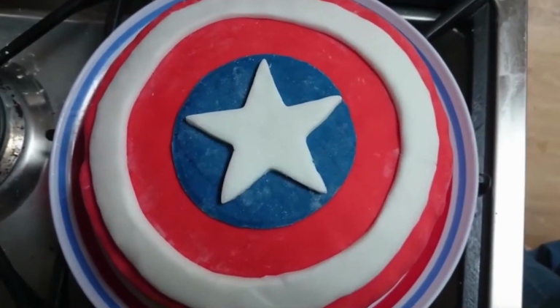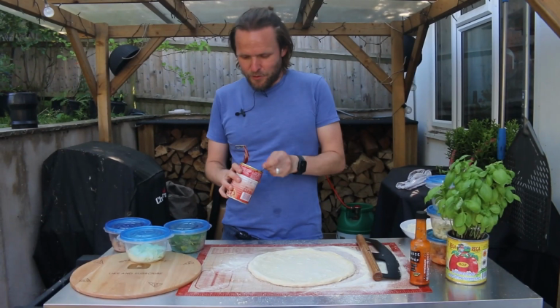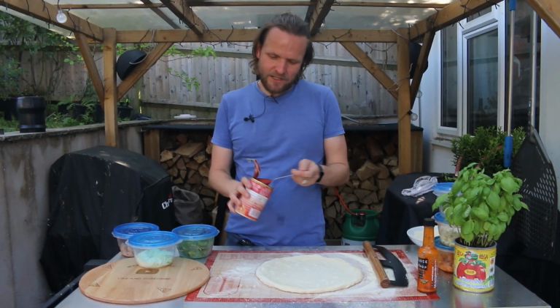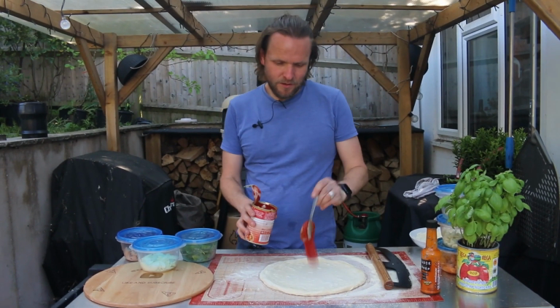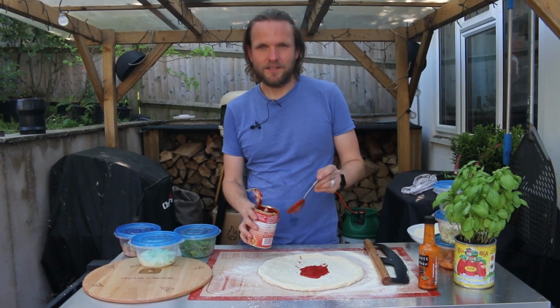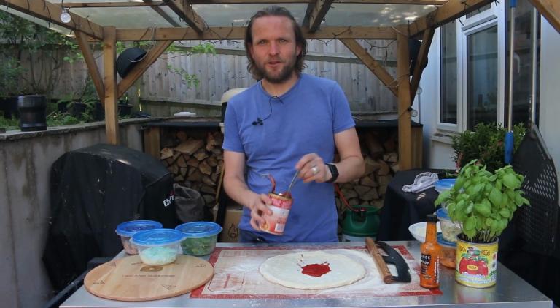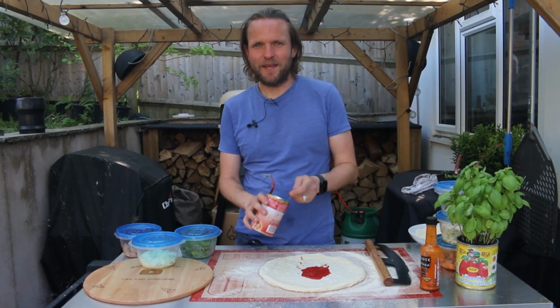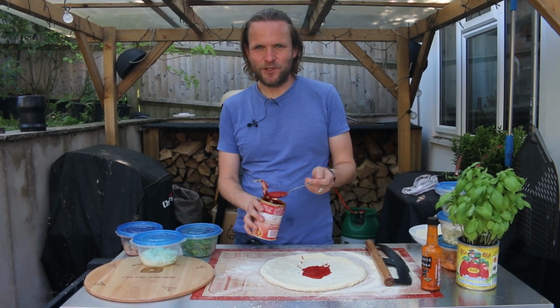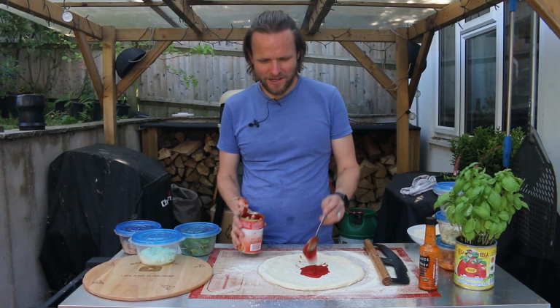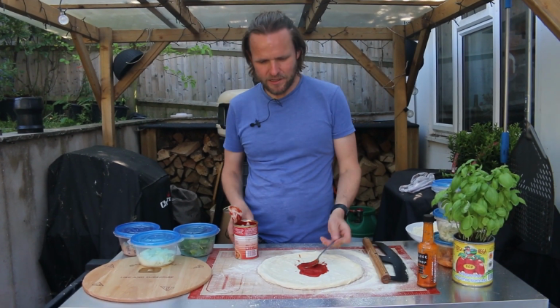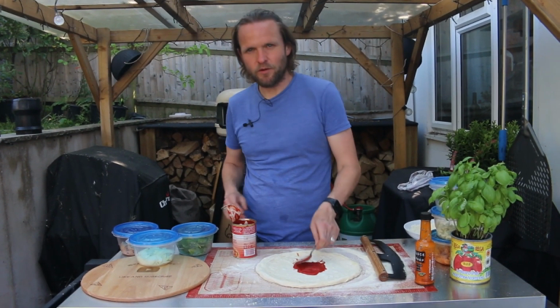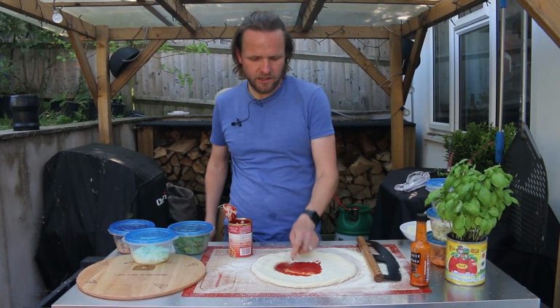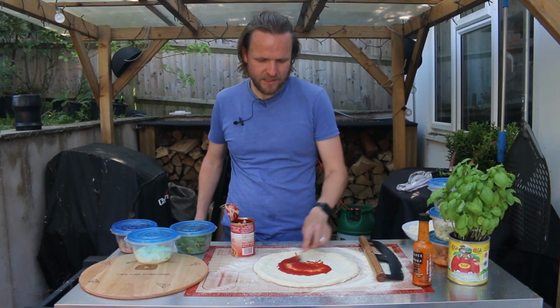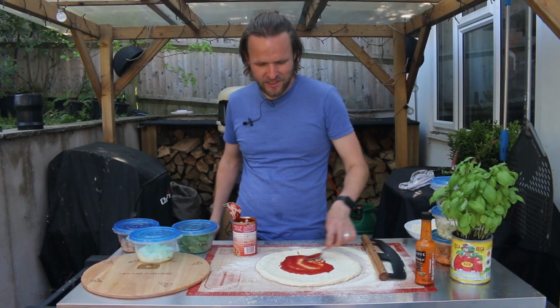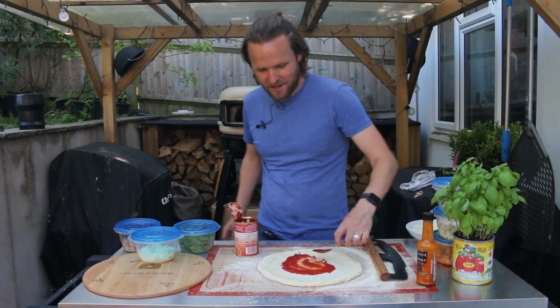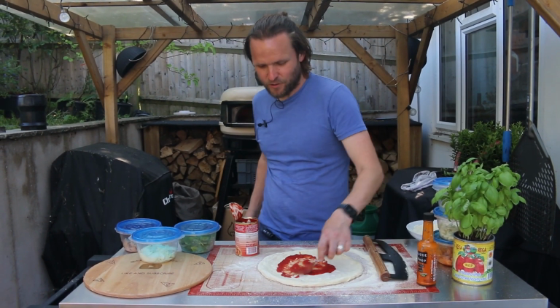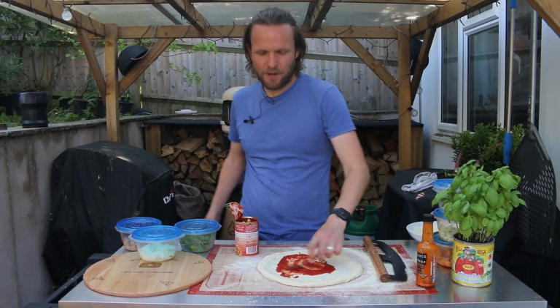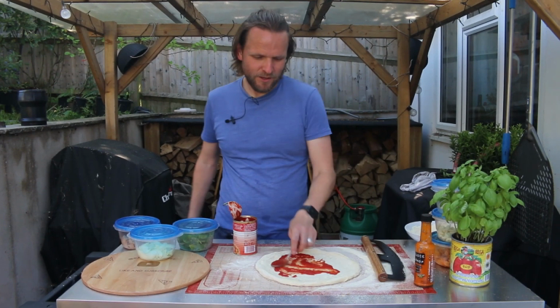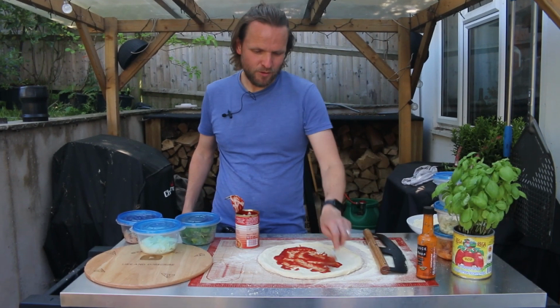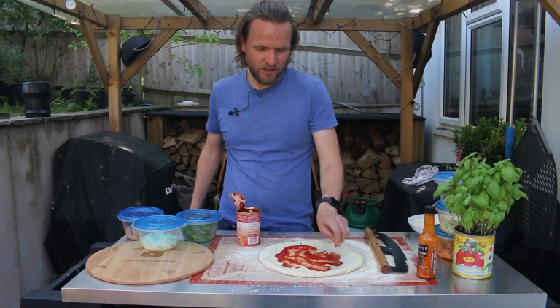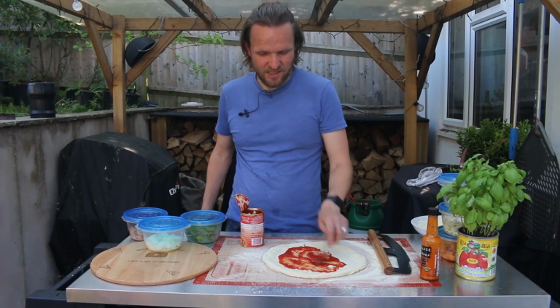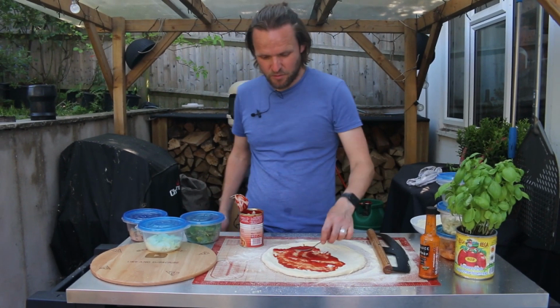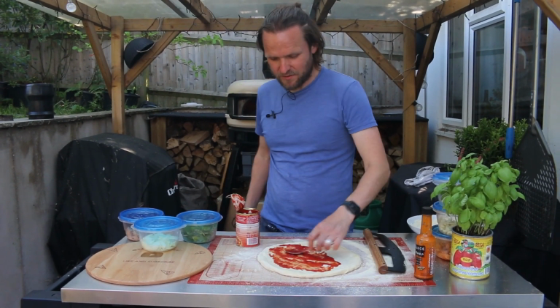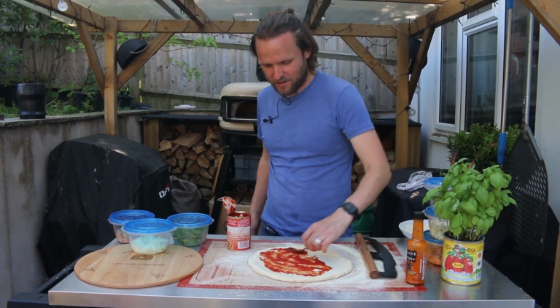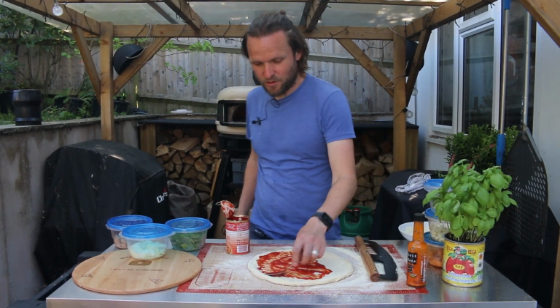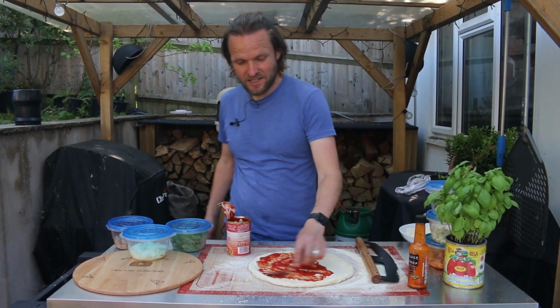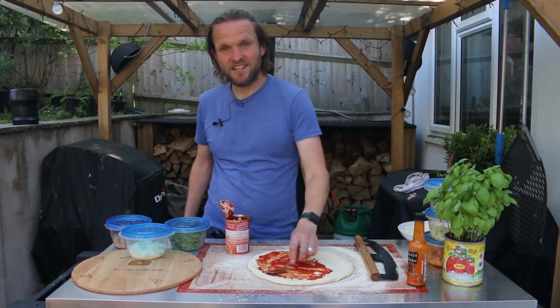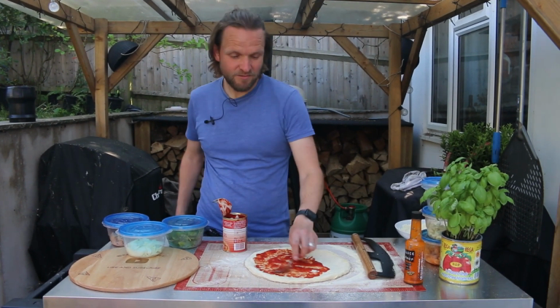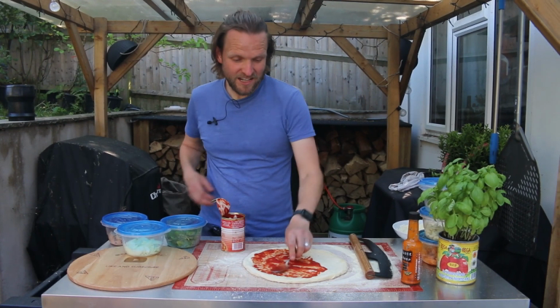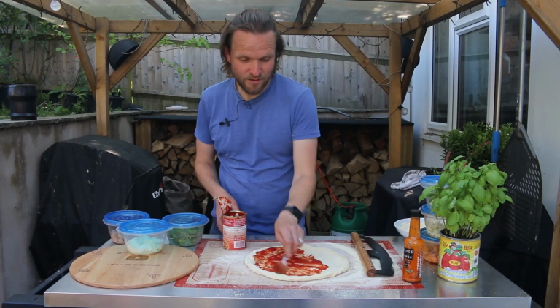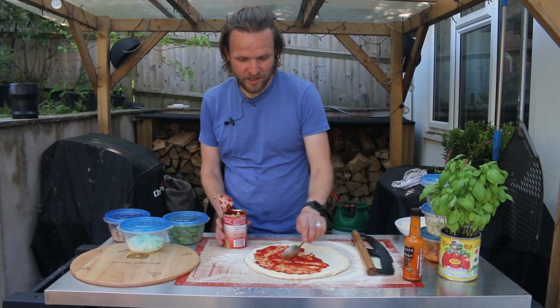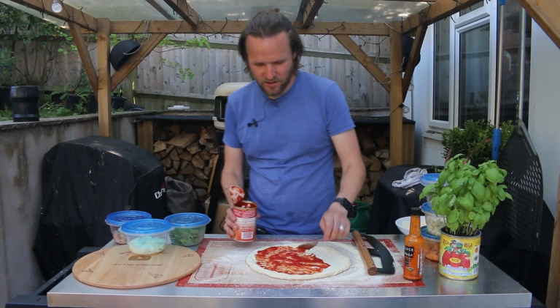Hi there, welcome back to the channel. Today we're going to be making a tuna pizza with onion and spinach. I don't know what inspired me to do this one — we've done tuna pizzas before — but I just figured that combination might seem quite nice, so we're going to give it a try.